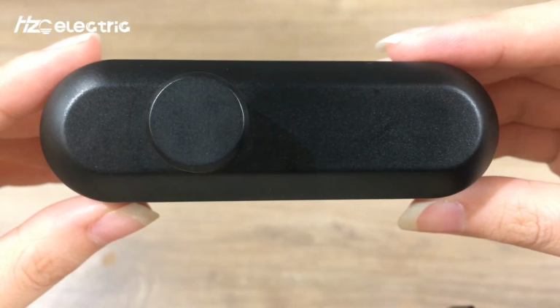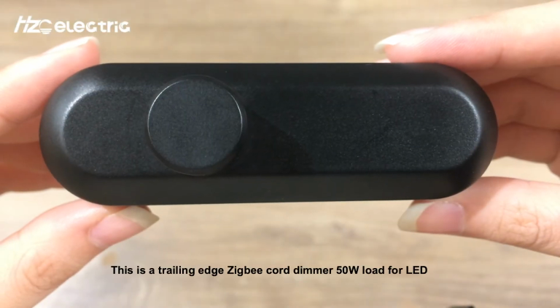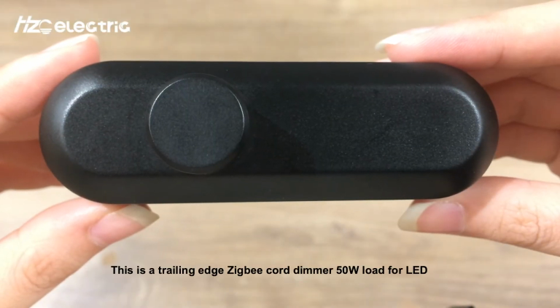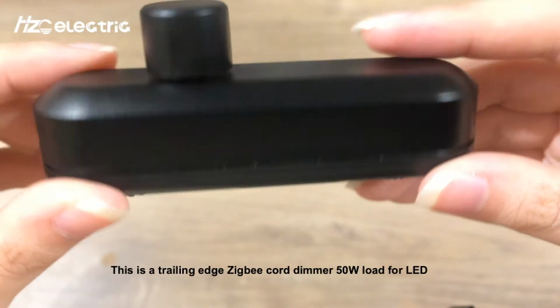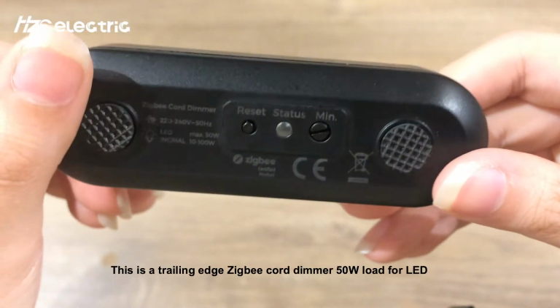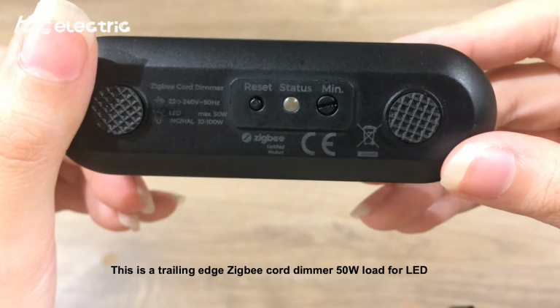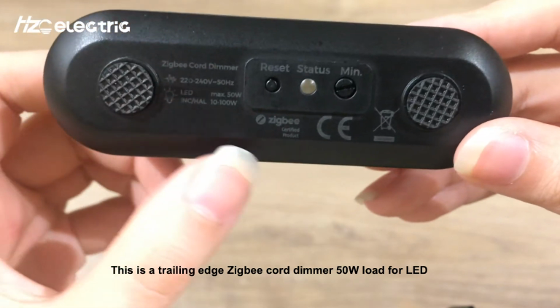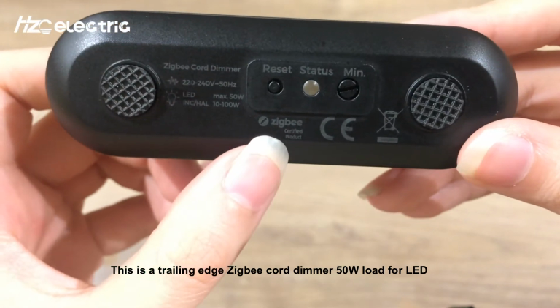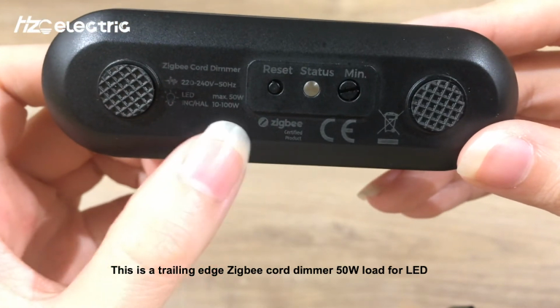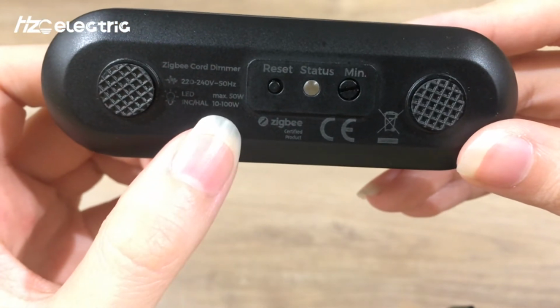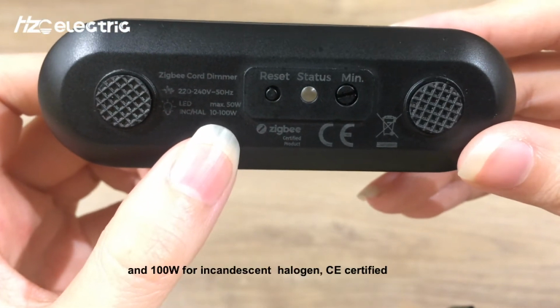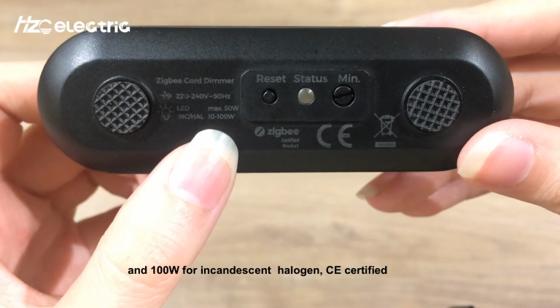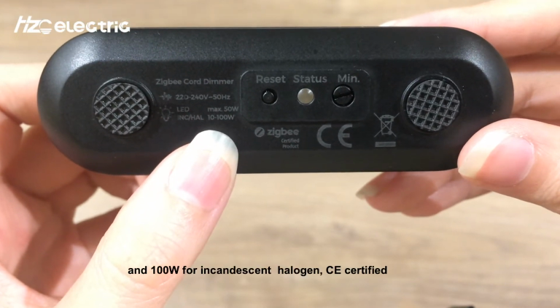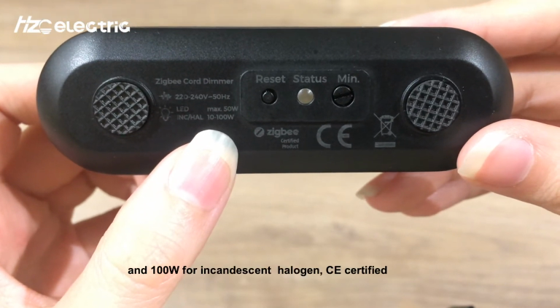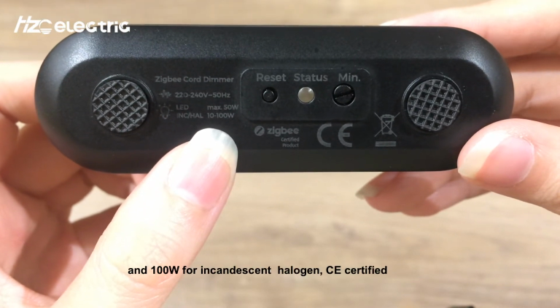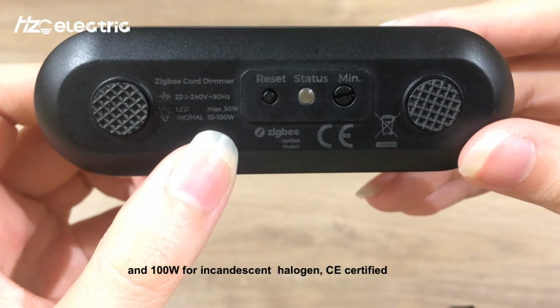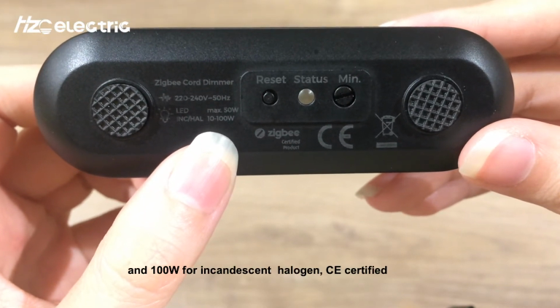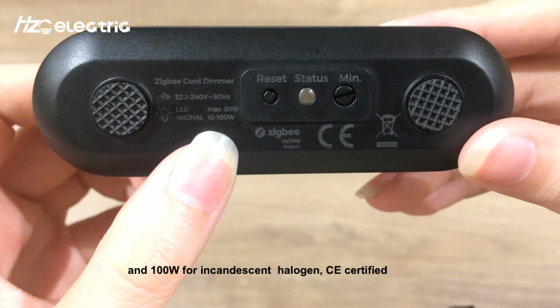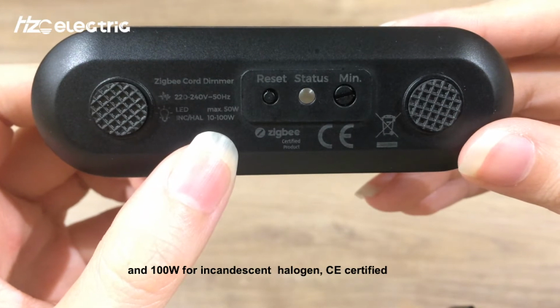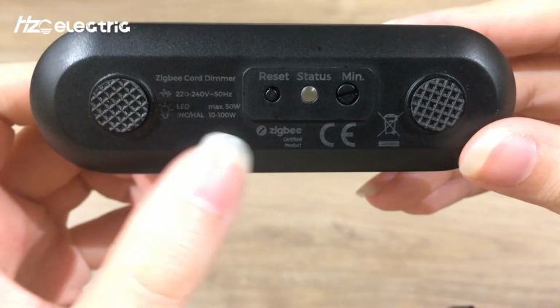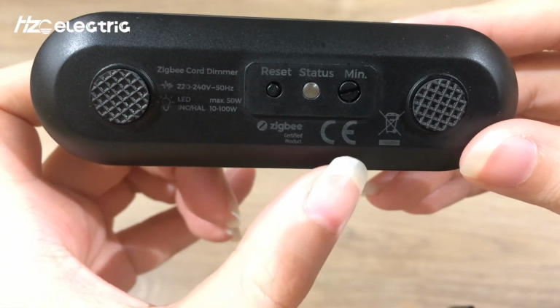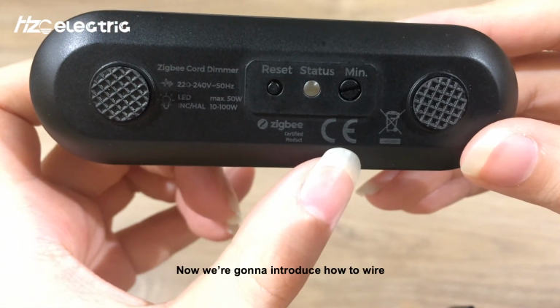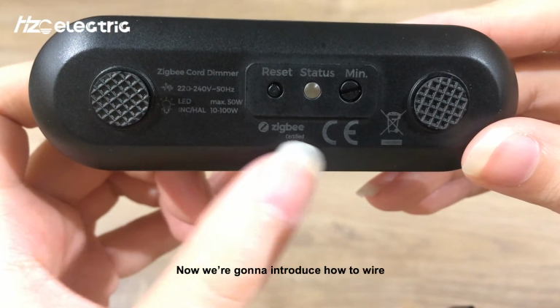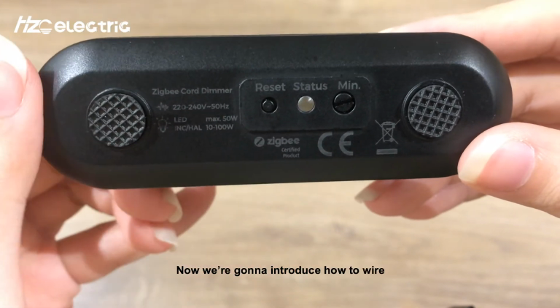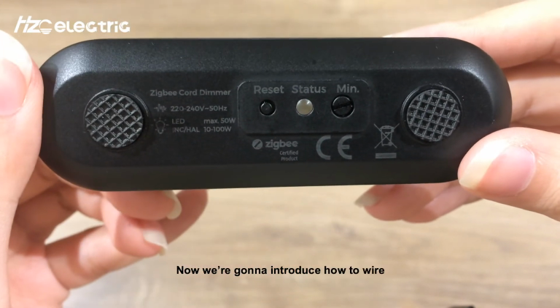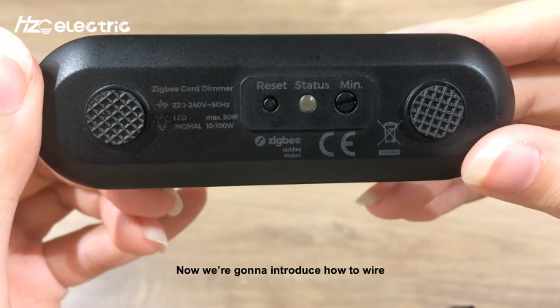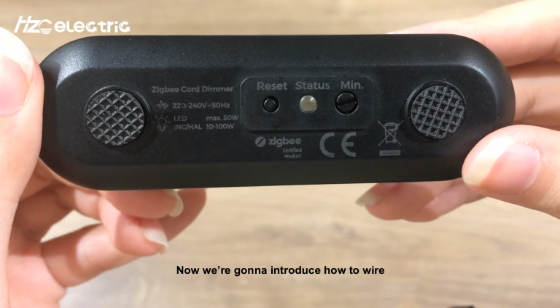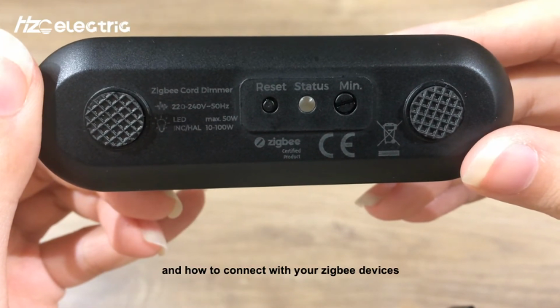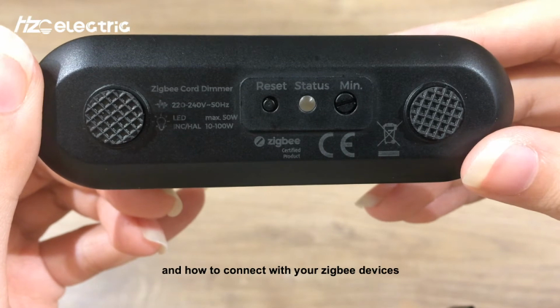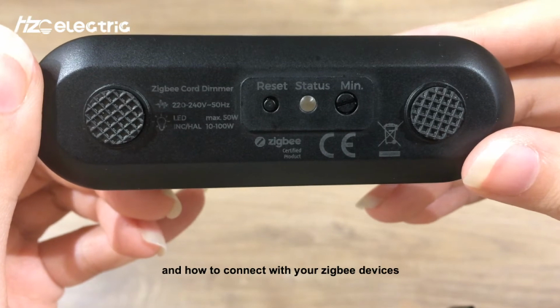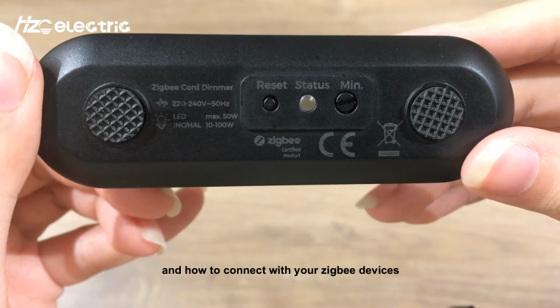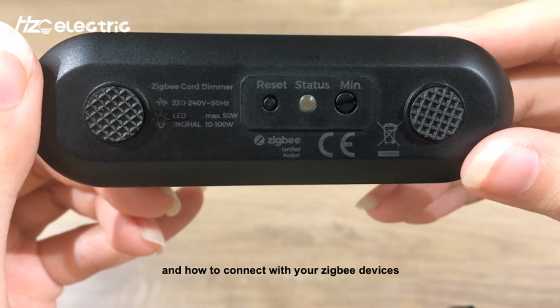This is a trailing edge ZigBee core dimmer, 50W load for LED and 100W load for incandescent halogen, CE certified. Now we're going to introduce how to wire and how to connect with ZigBee devices.